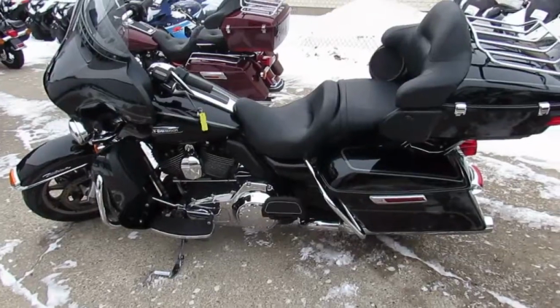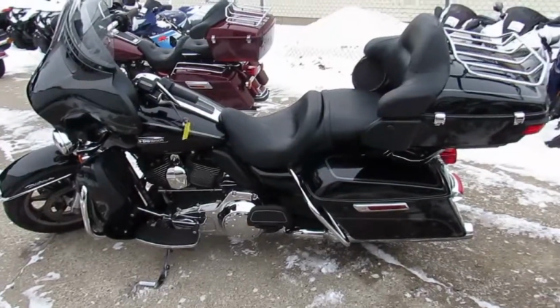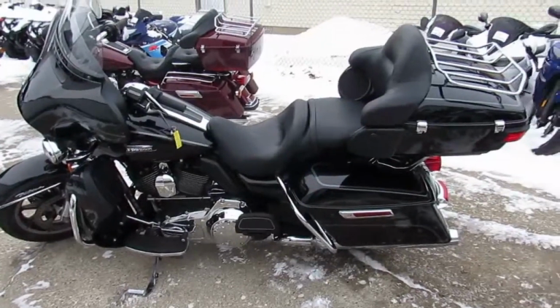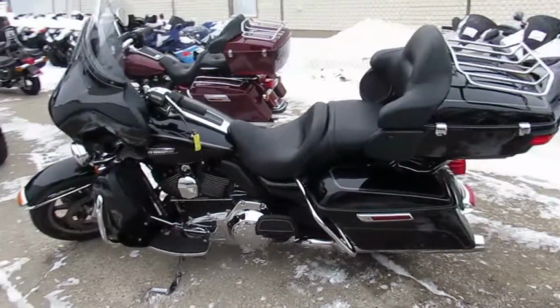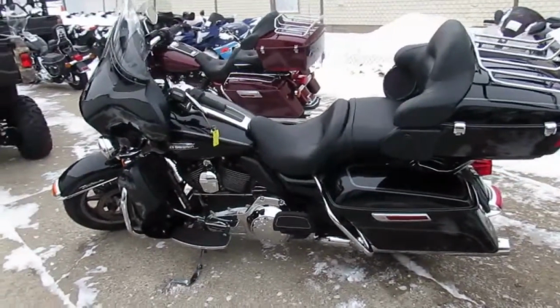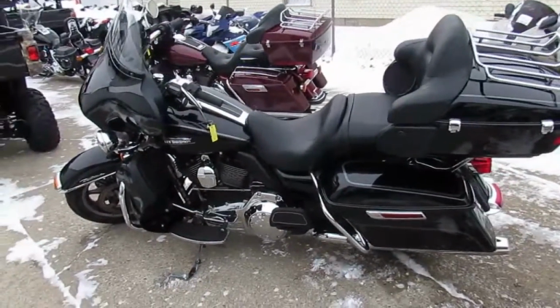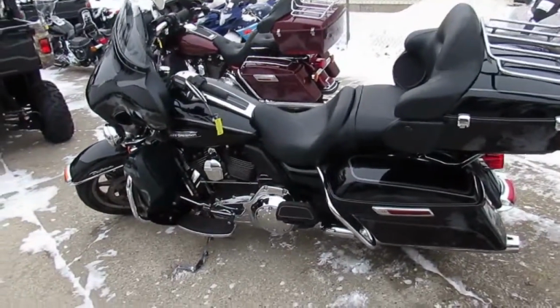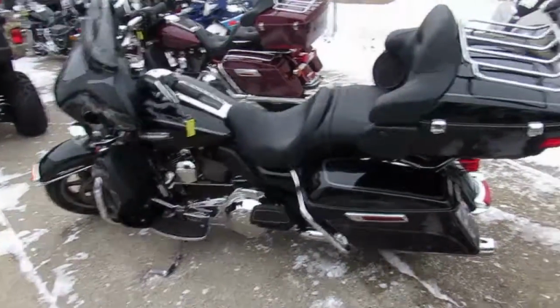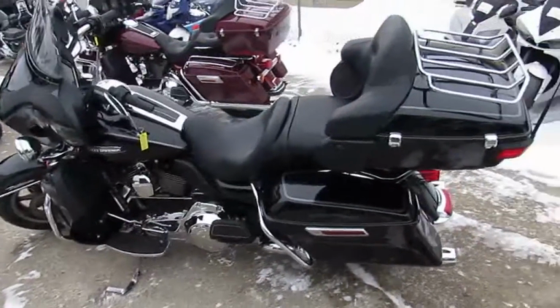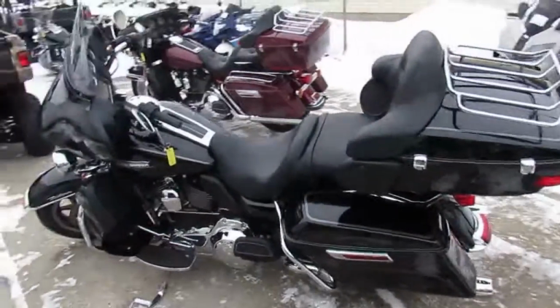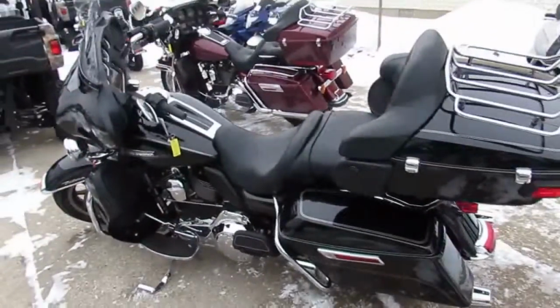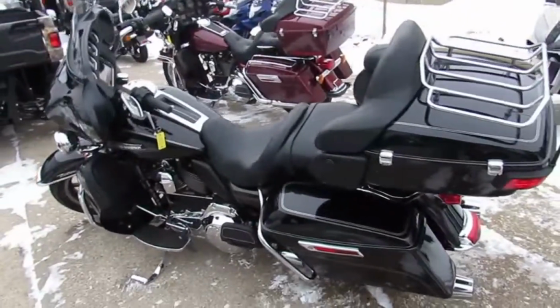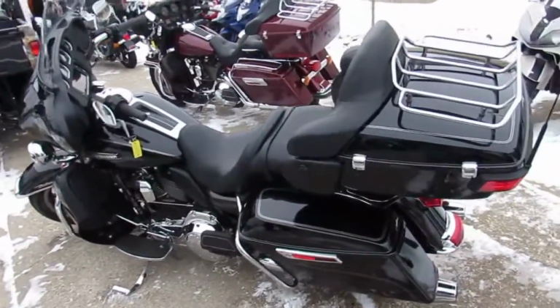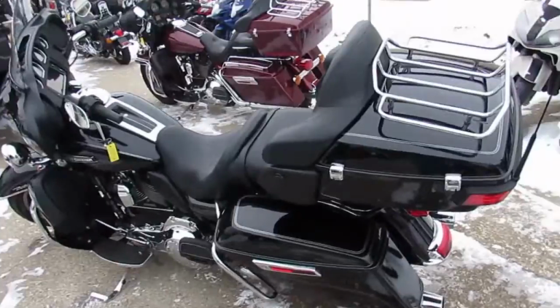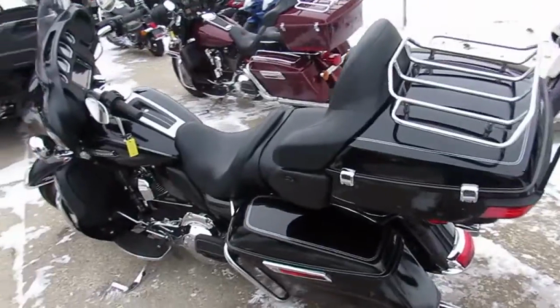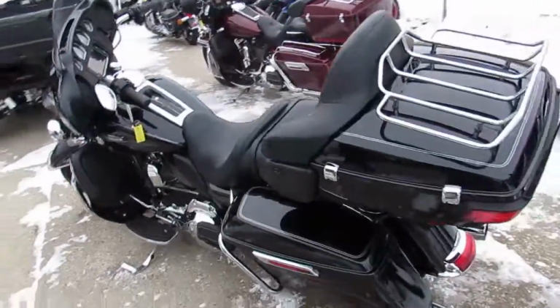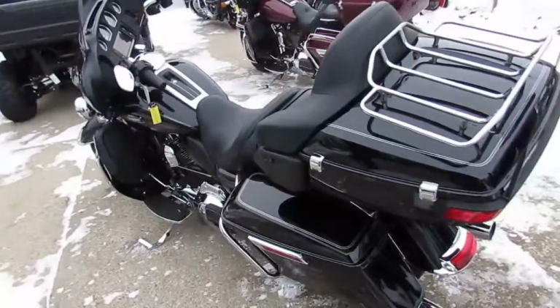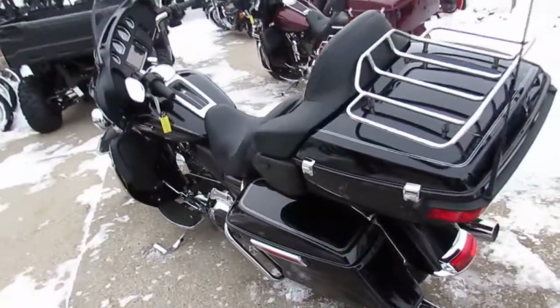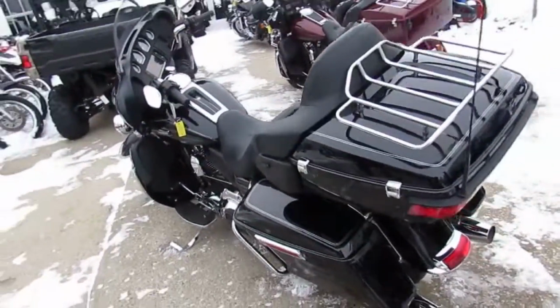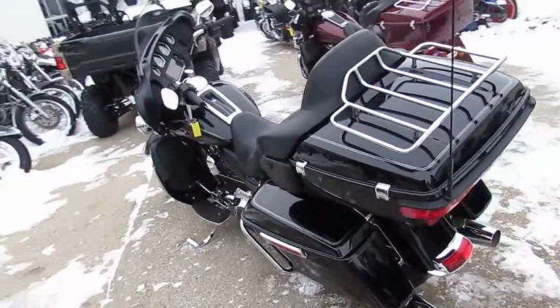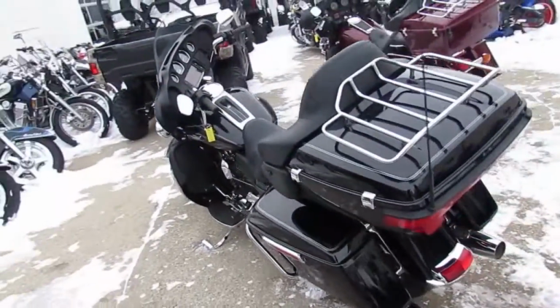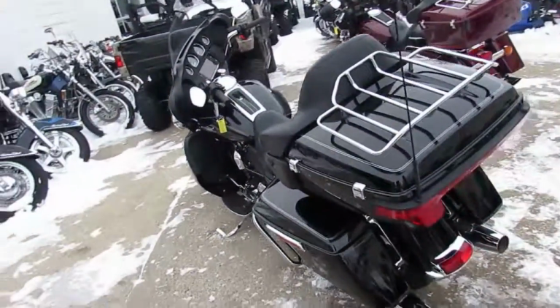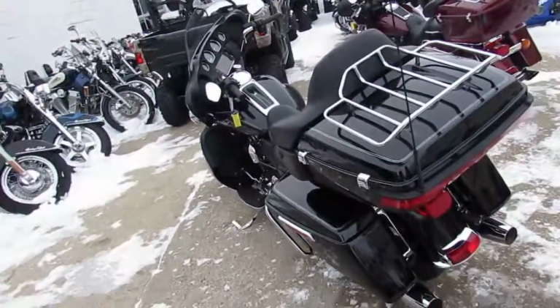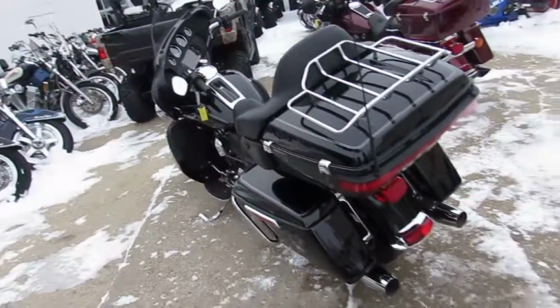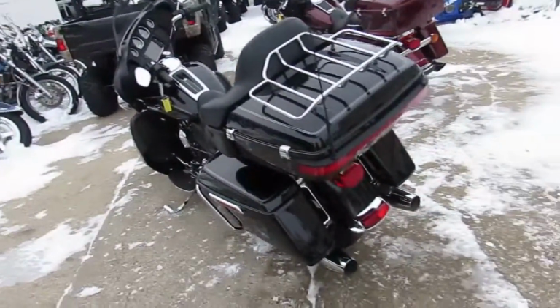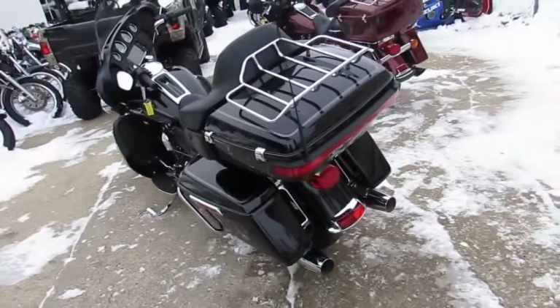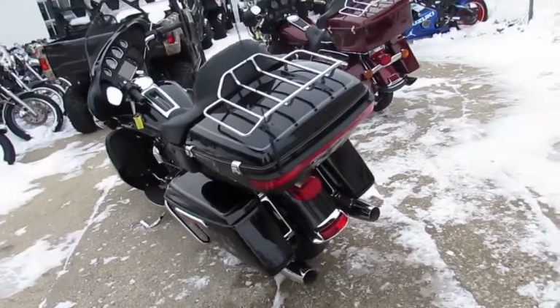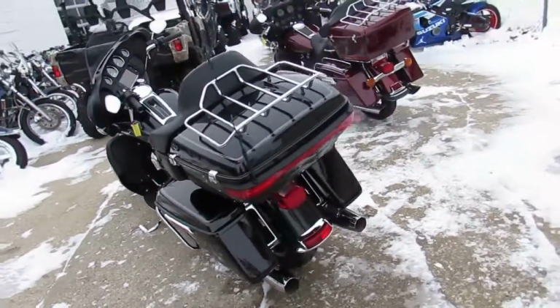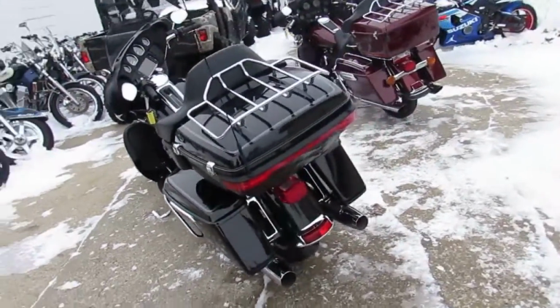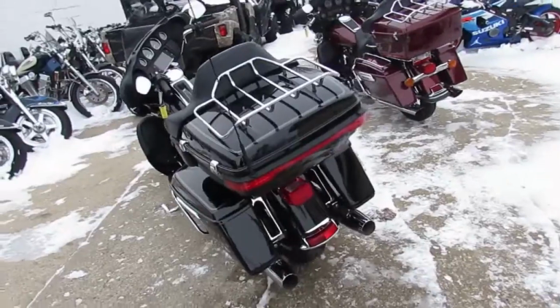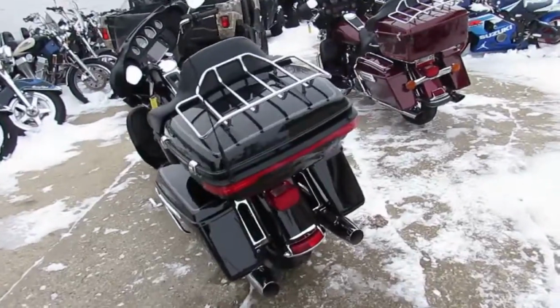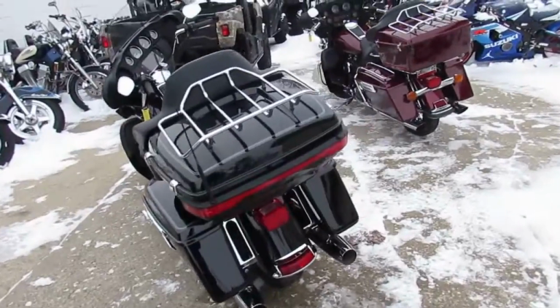Hey guys, it's approvalpowersports.com. We're the Harley-Davidson used headquarters in the Midwest. We've got about 150 to 180 used Harleys in the showroom right now and more on the way.